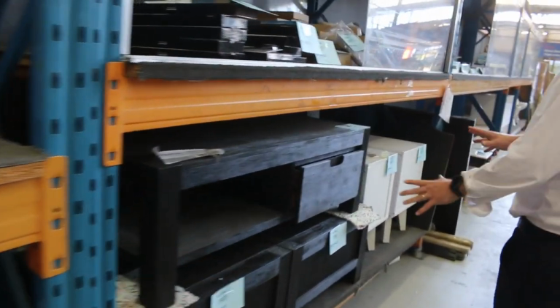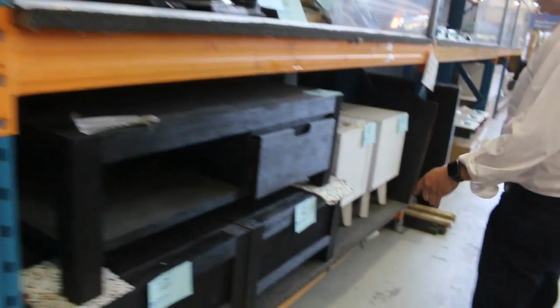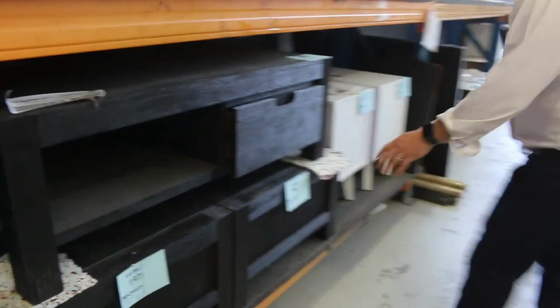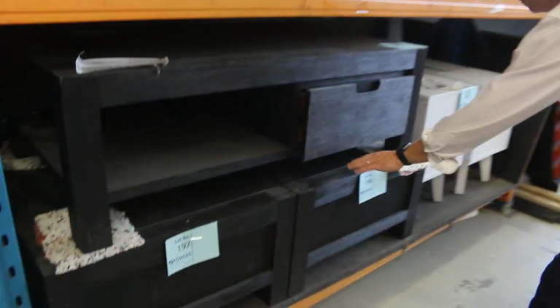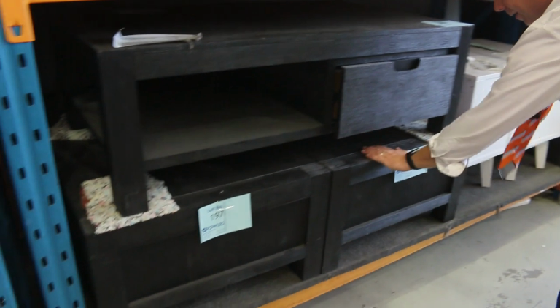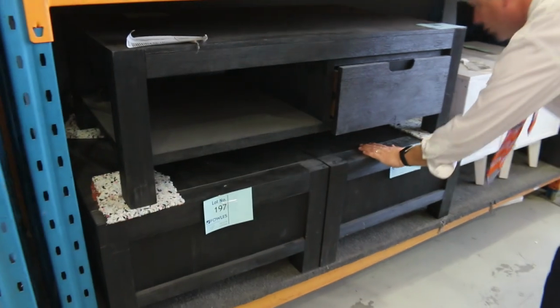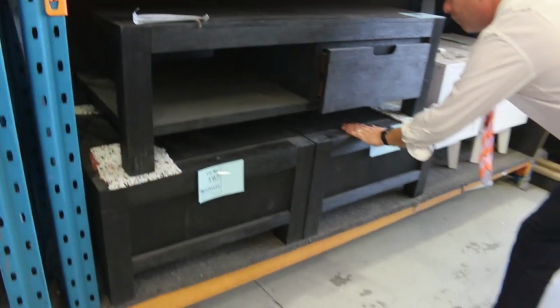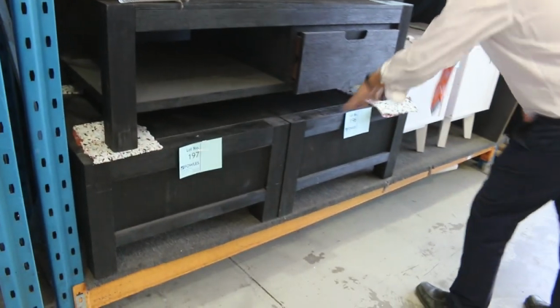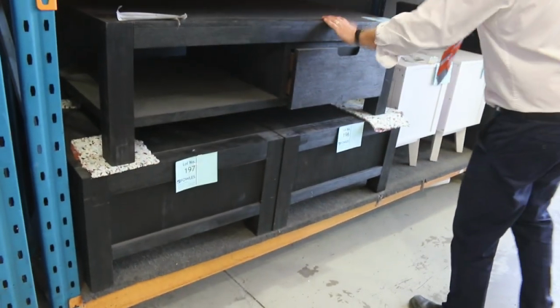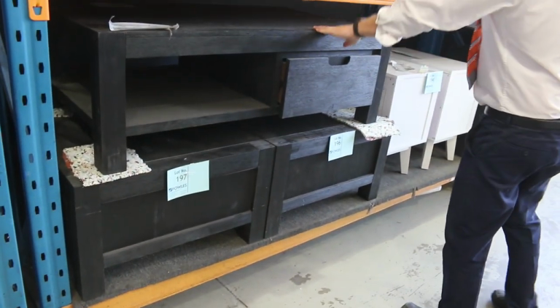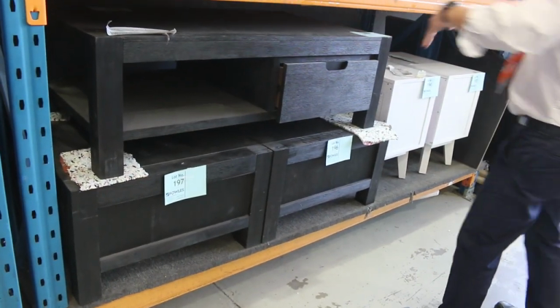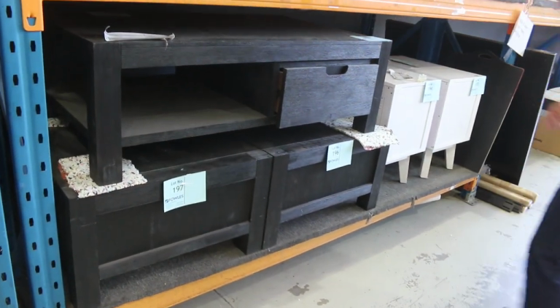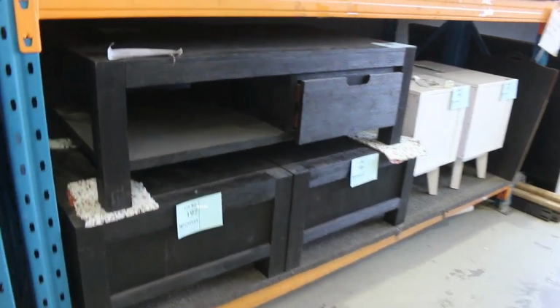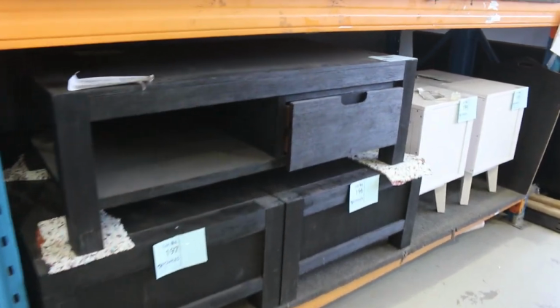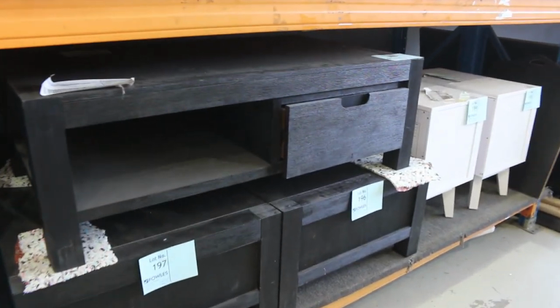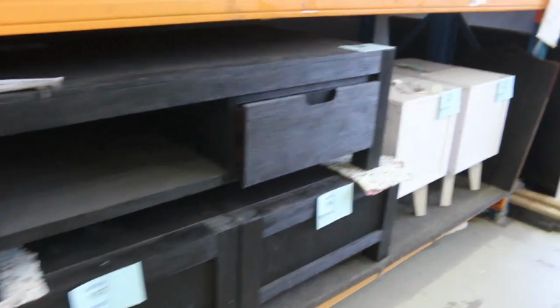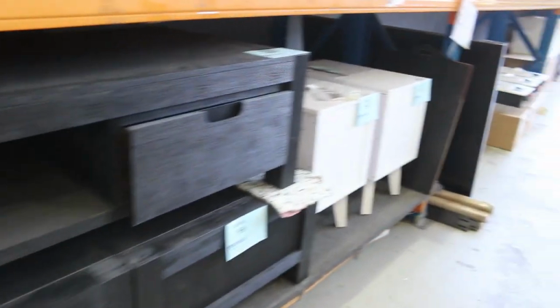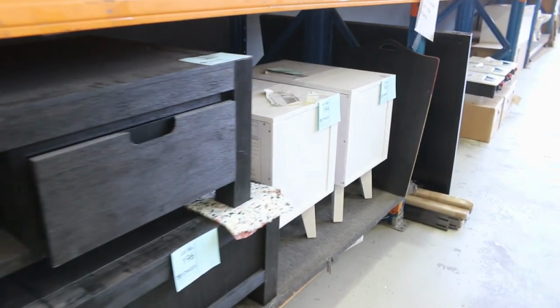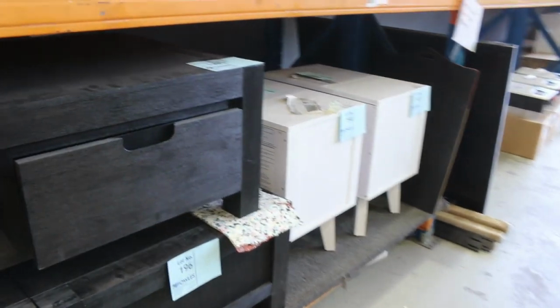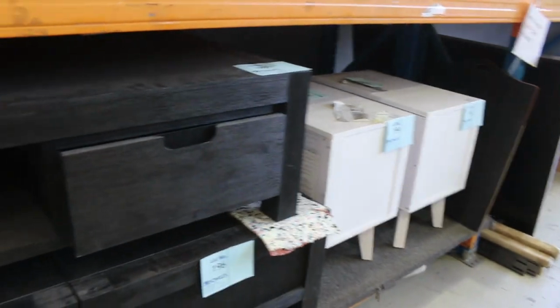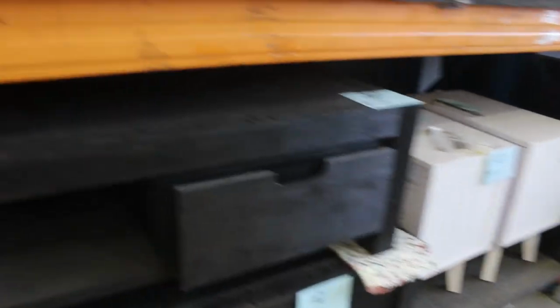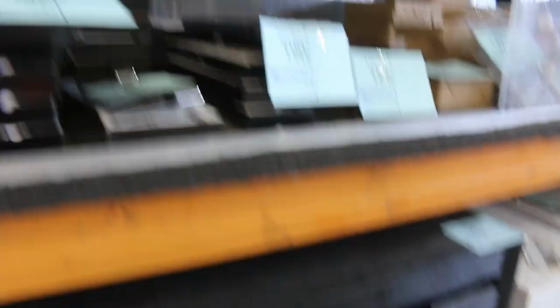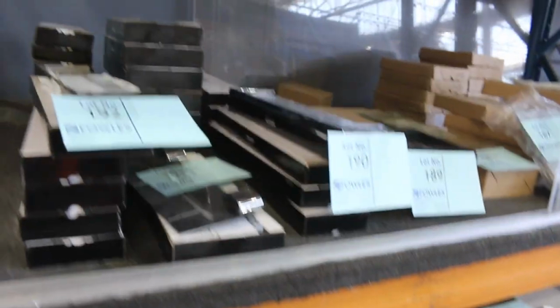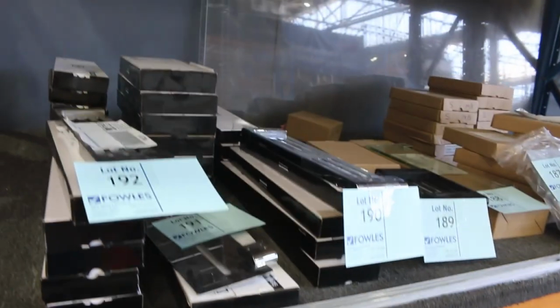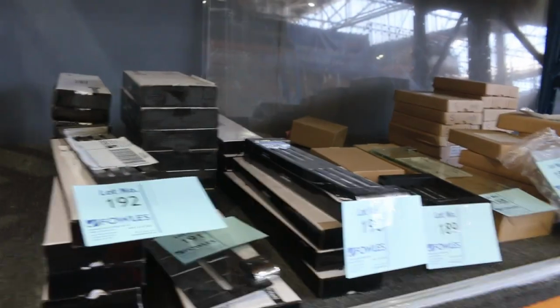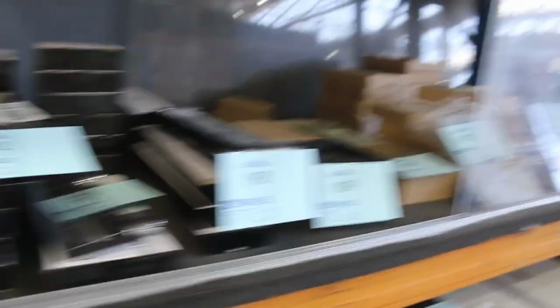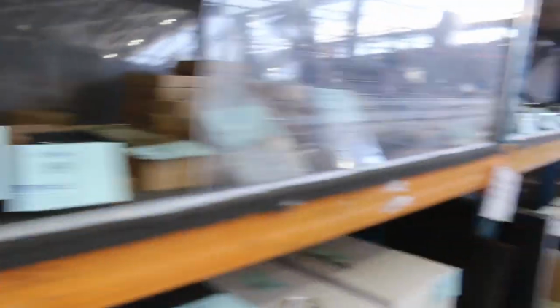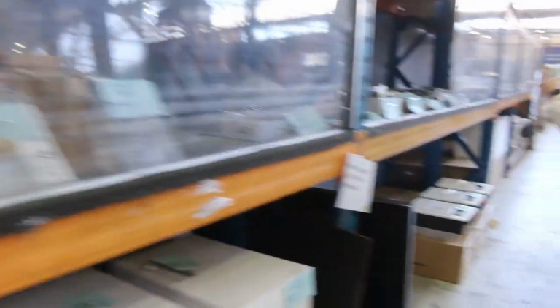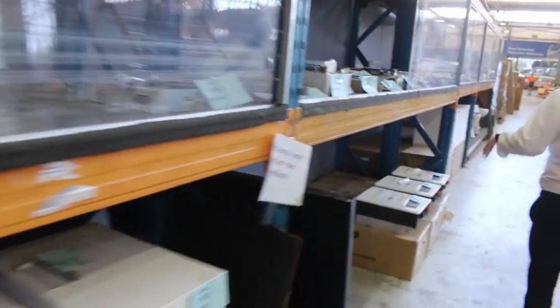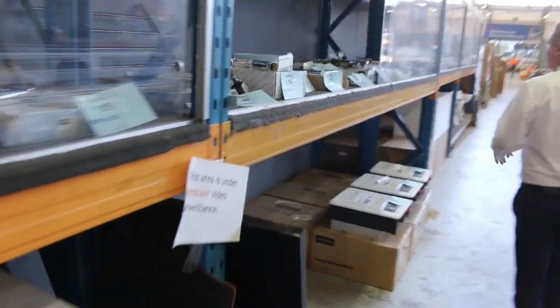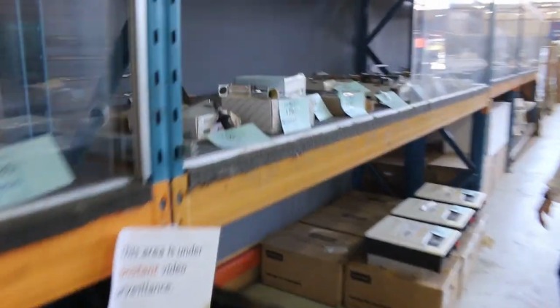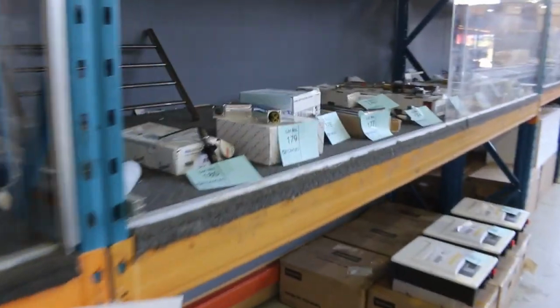A bit of furniture — looks like coffee tables. Probably about the mid-$100 mark on the coffee tables, up to about $200. Bathroom ware across the back there — heaps of bathroom ware through here.